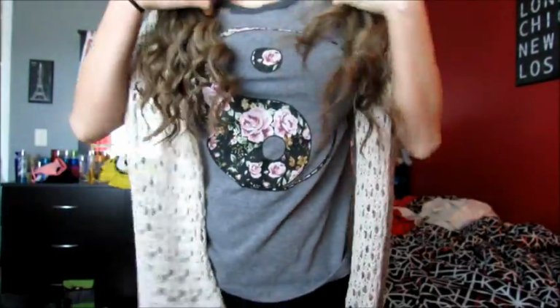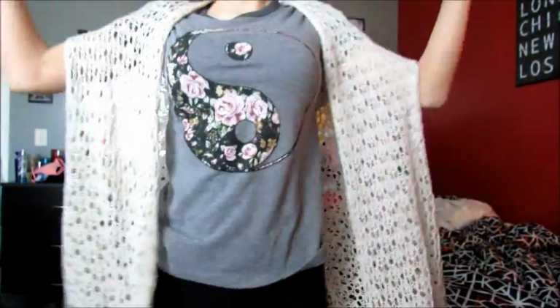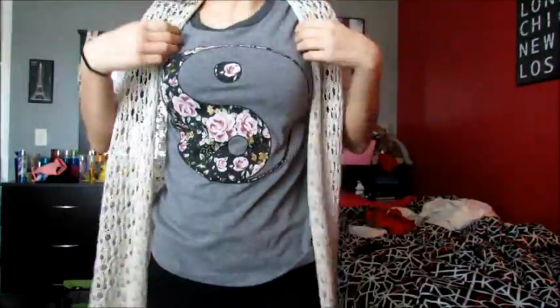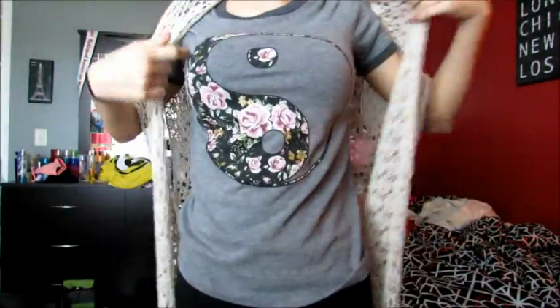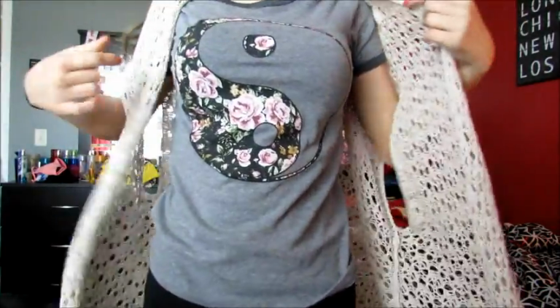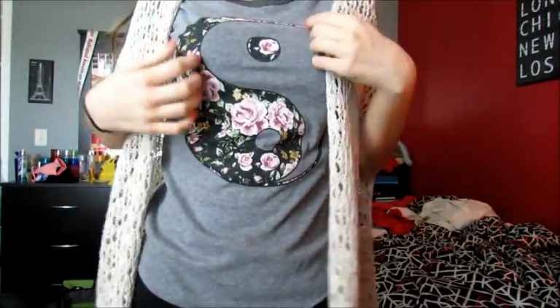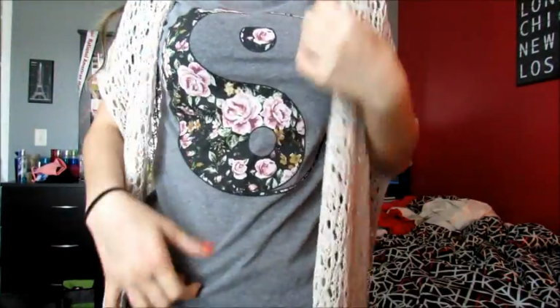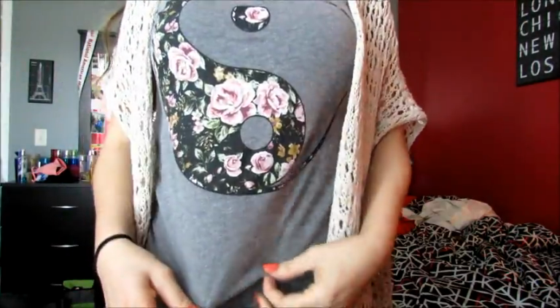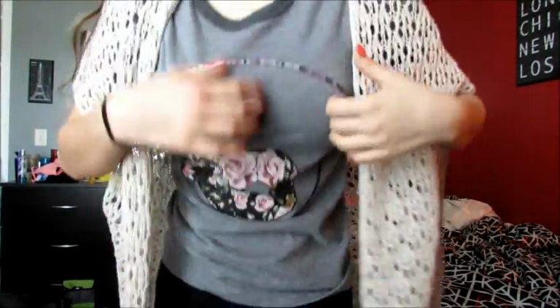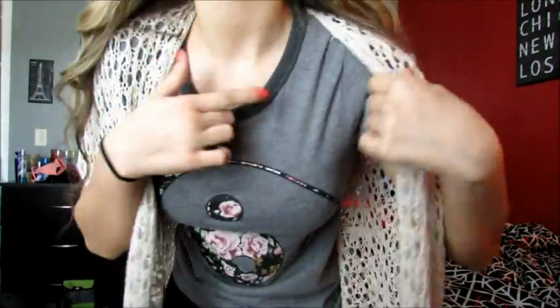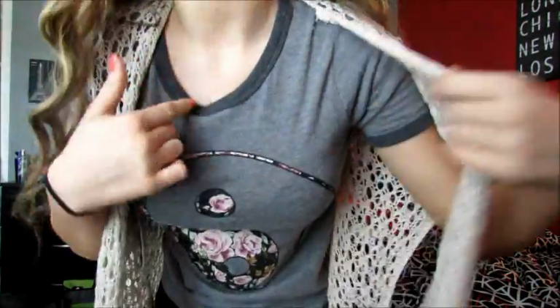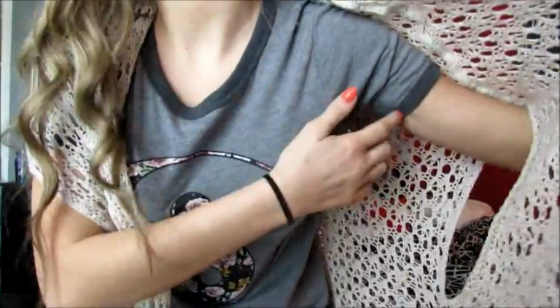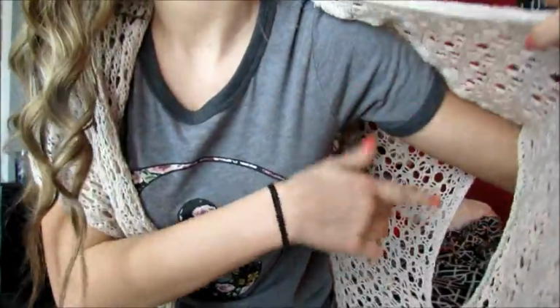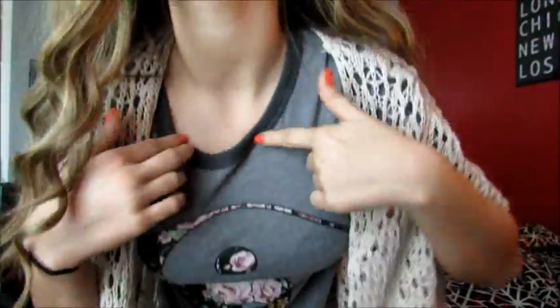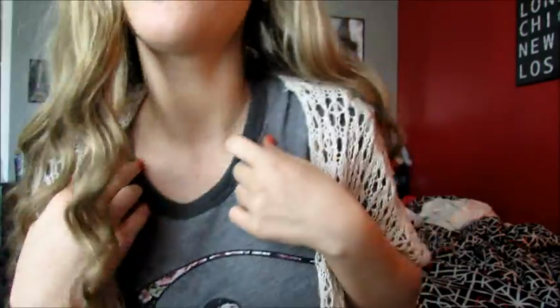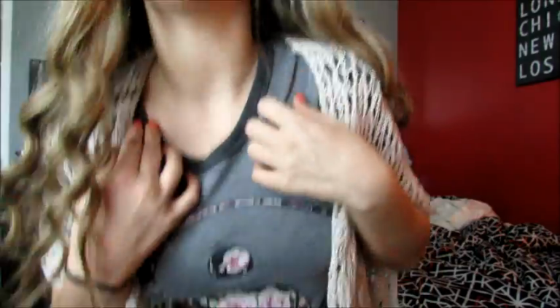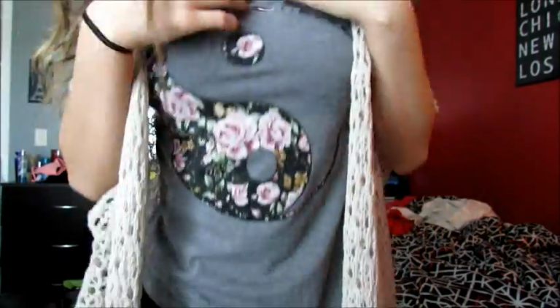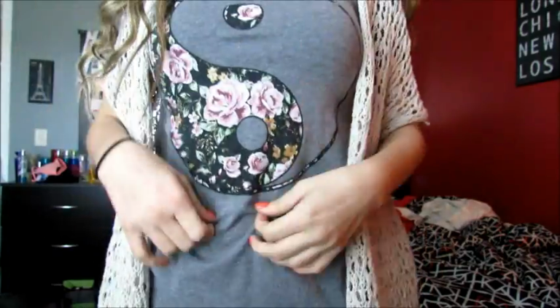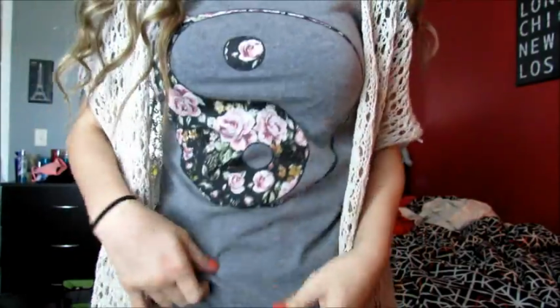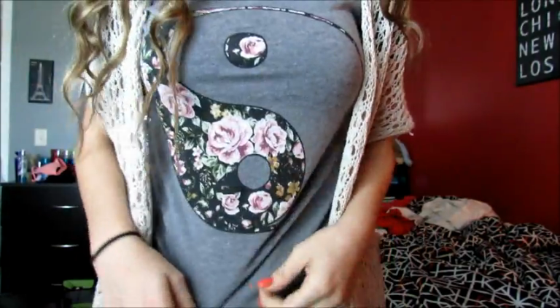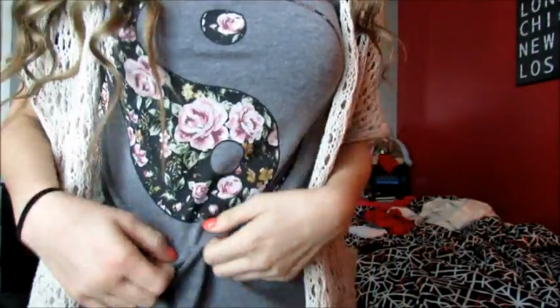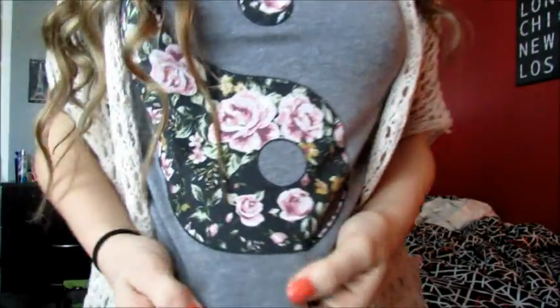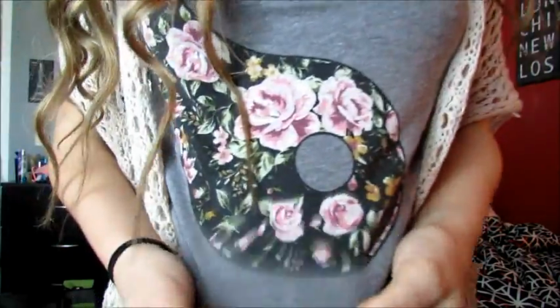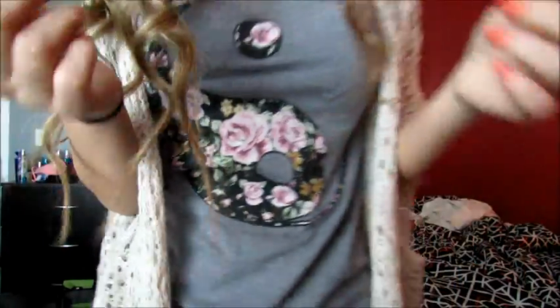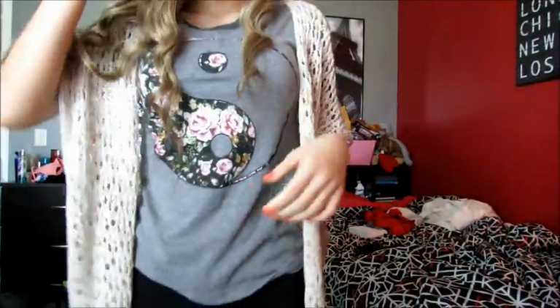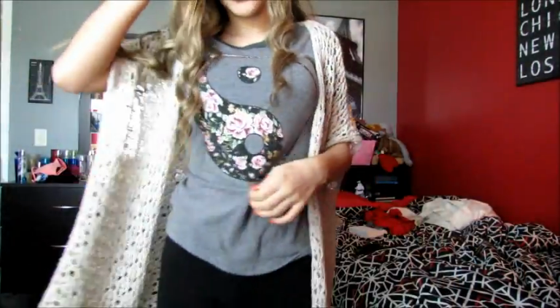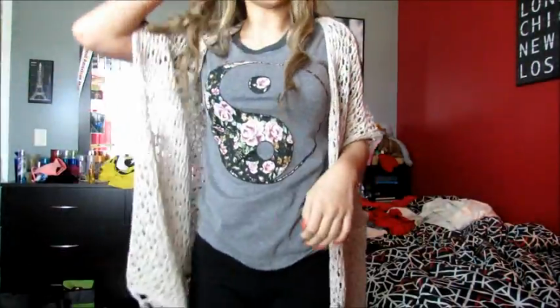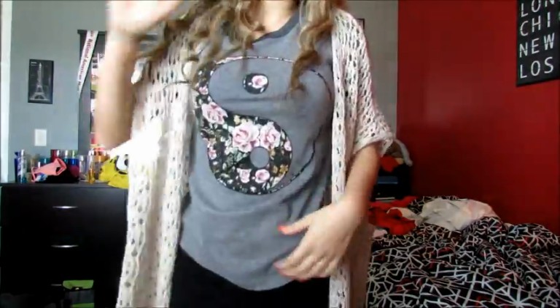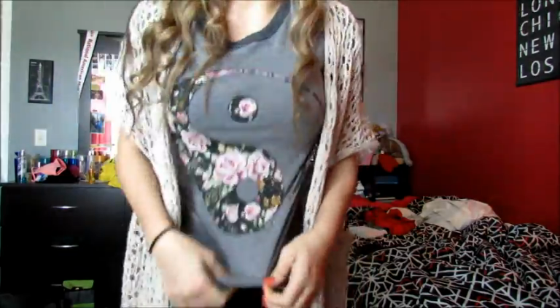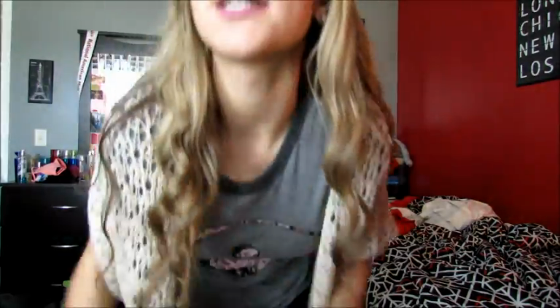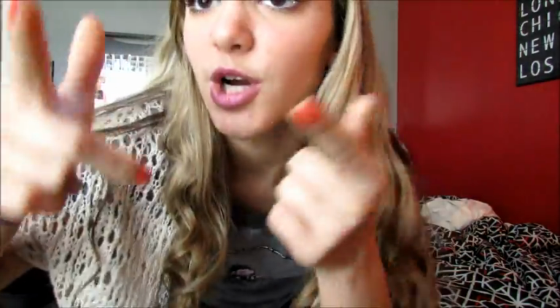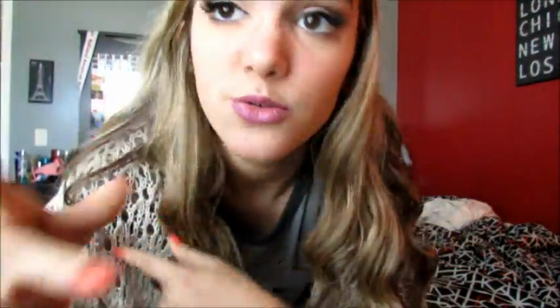For my outfit I'm wearing this shirt and it's like light gray, and then it has darker gray on the sleeves and the collar, and it has like this yin yang sign with floral print. It's so cute and it looks like it's from a brand name store but it's actually from Target, so cool.